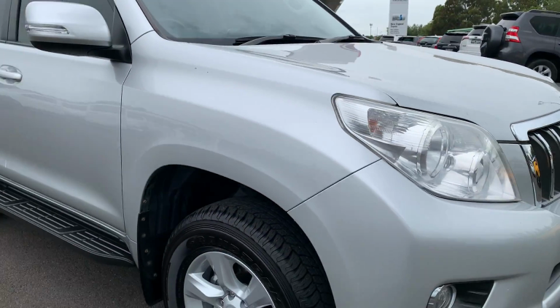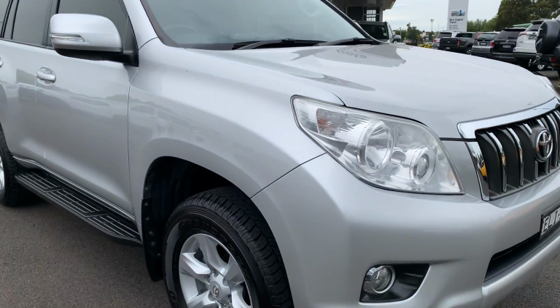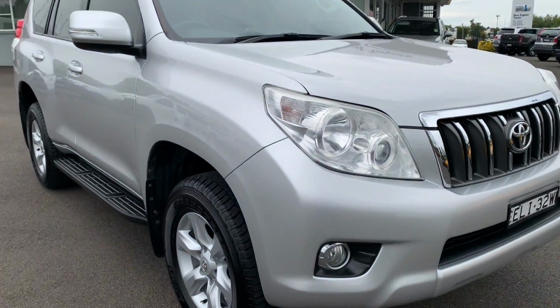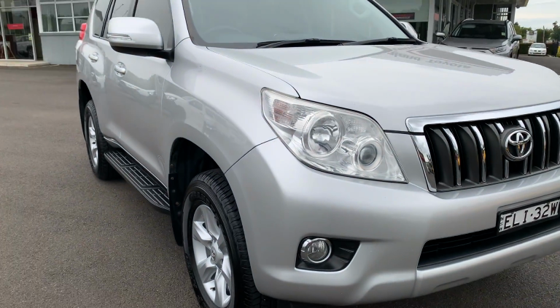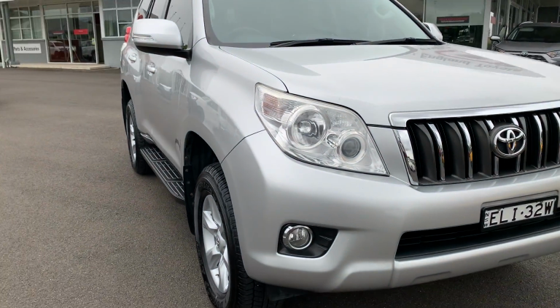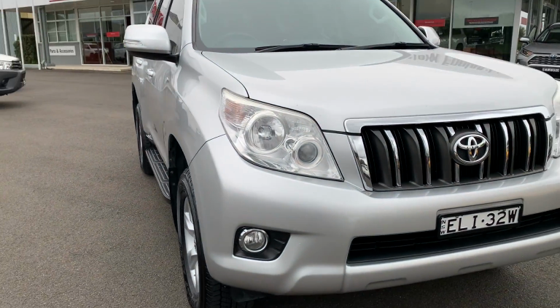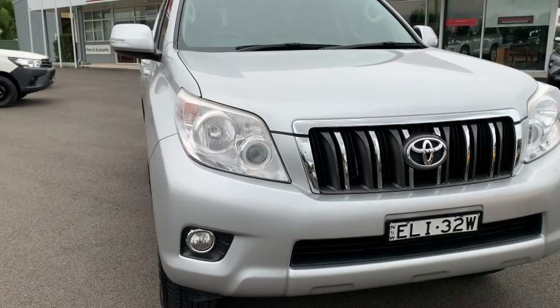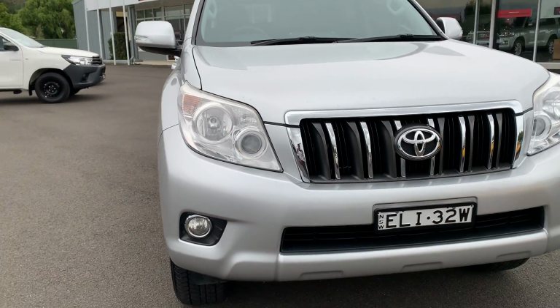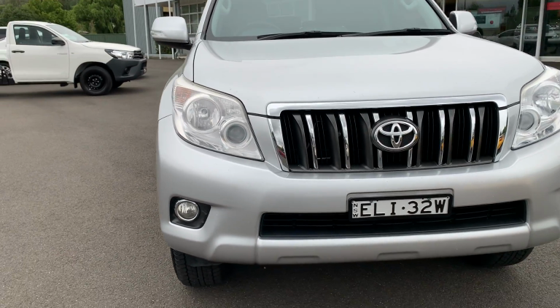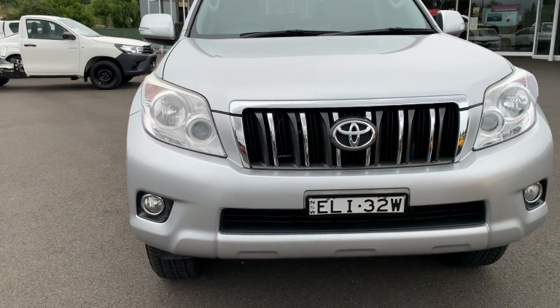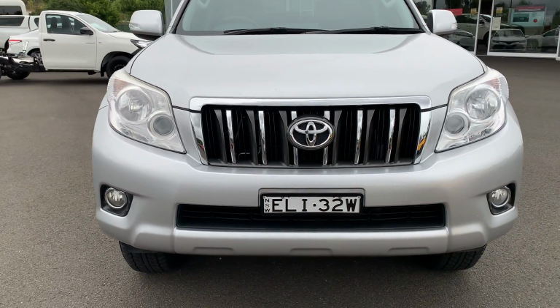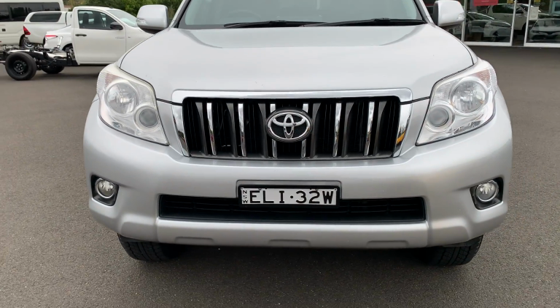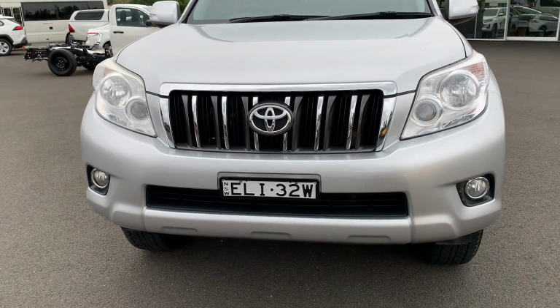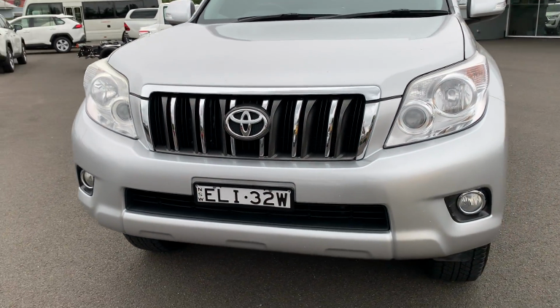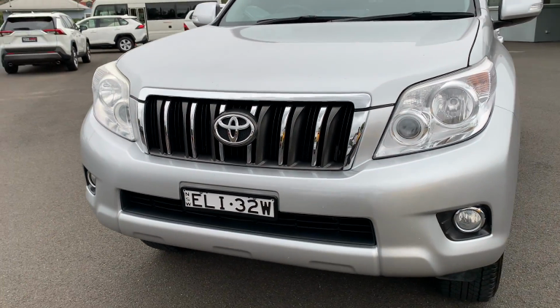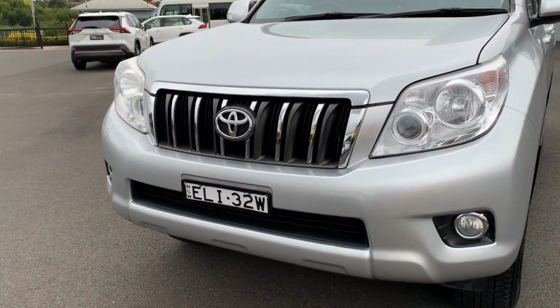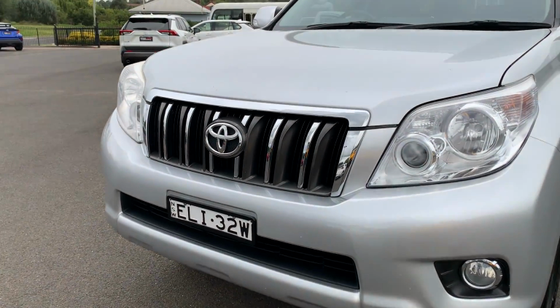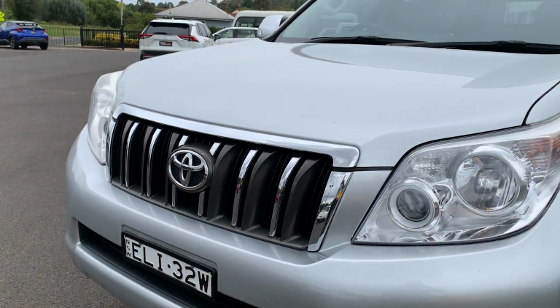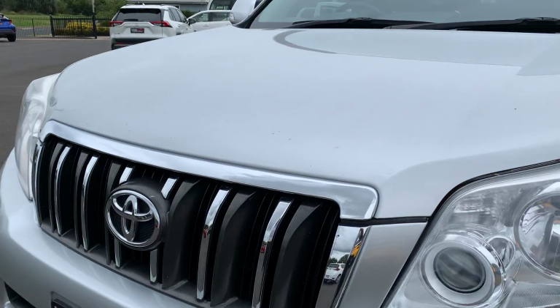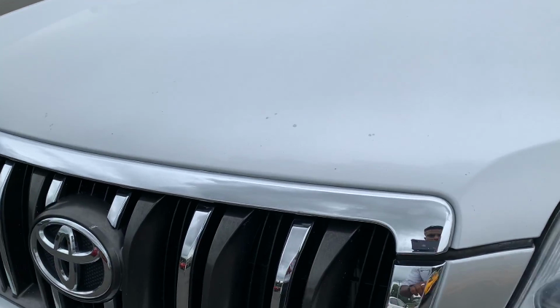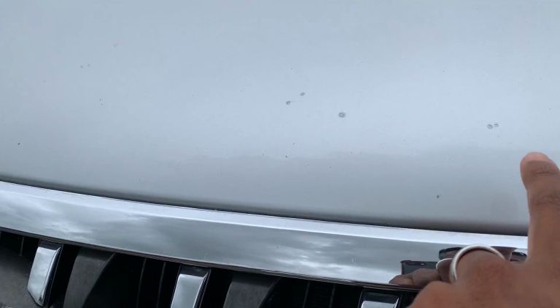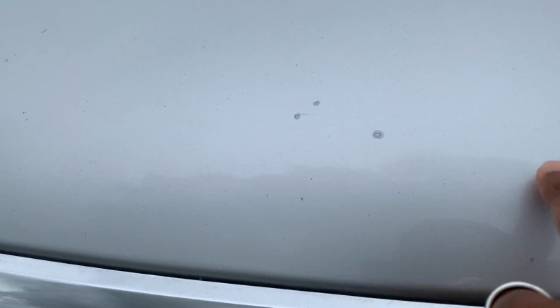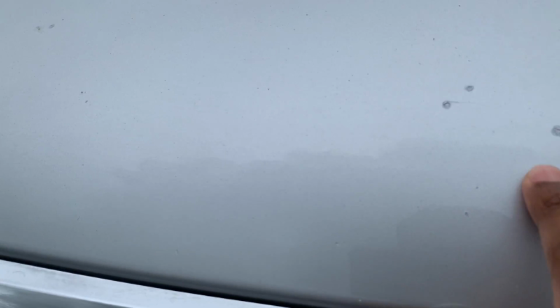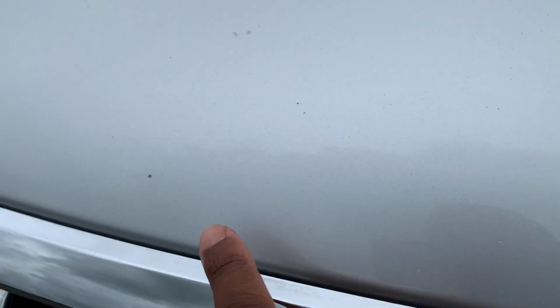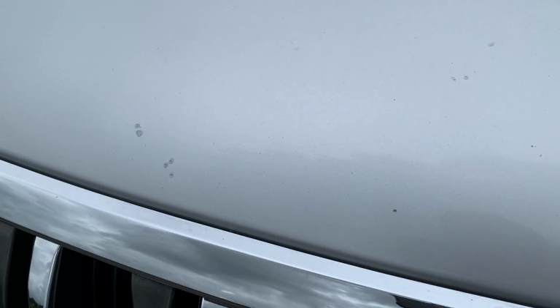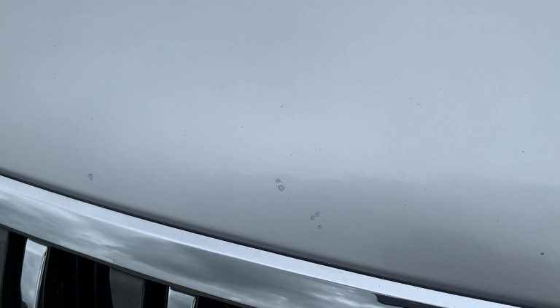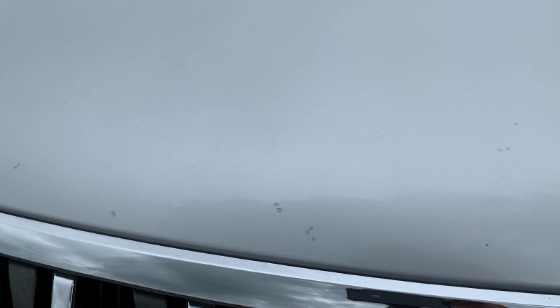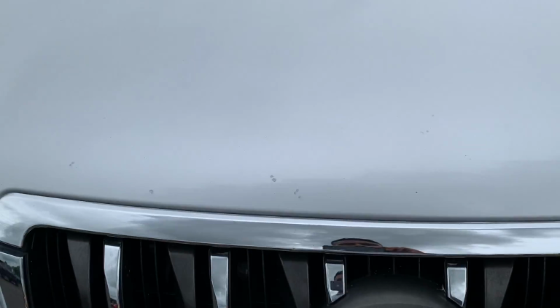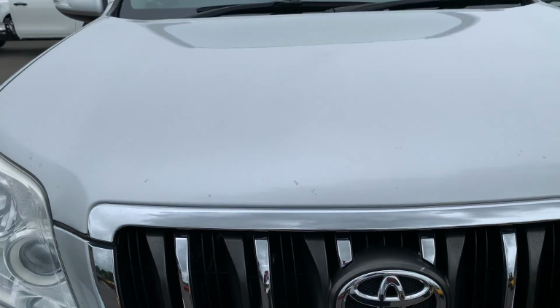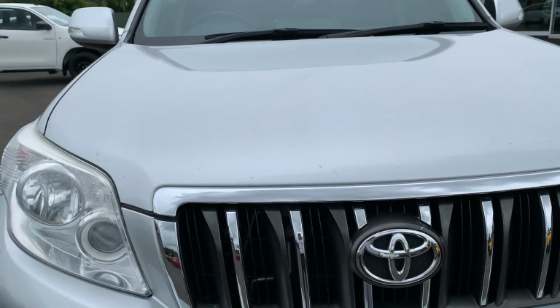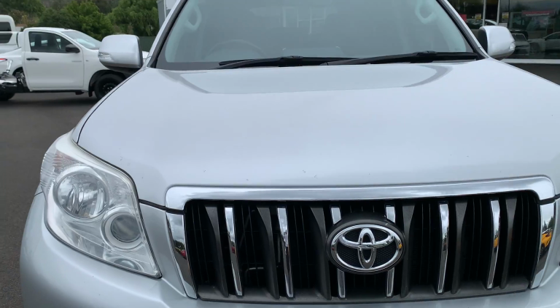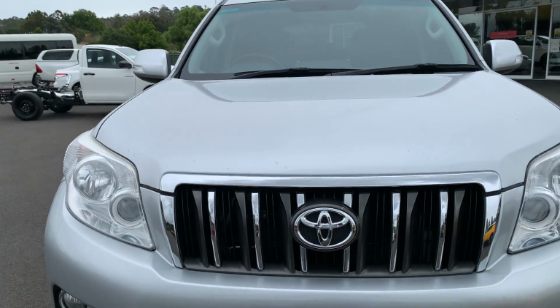Coming around to the front of the vehicle, you can see the front is nice and tidy — no major damage there at all. Just up on the bonnet, you can see a couple of little stone chips there, but being a country vehicle, you're going to get that on the country roads.